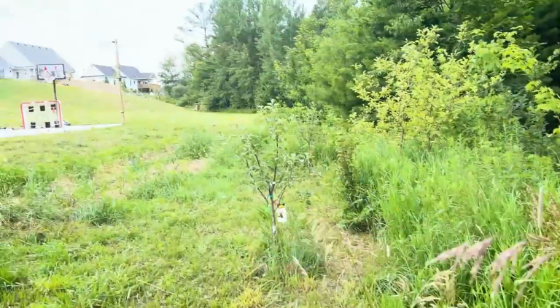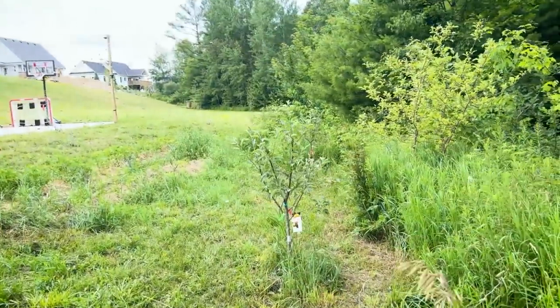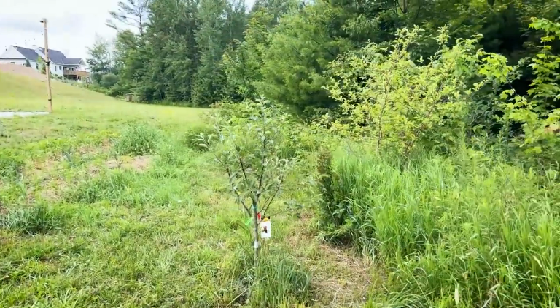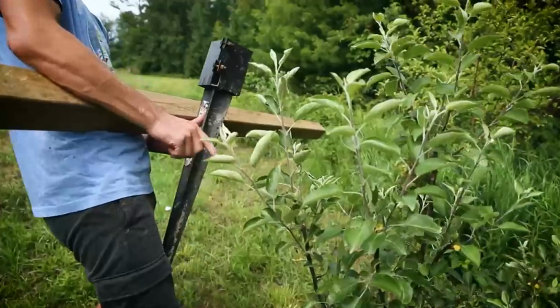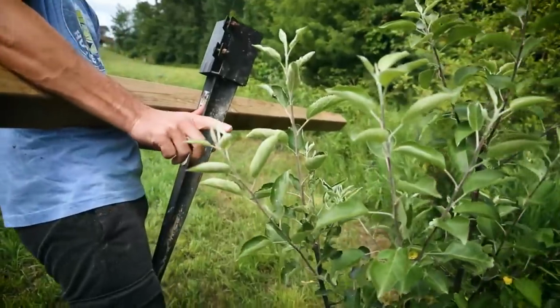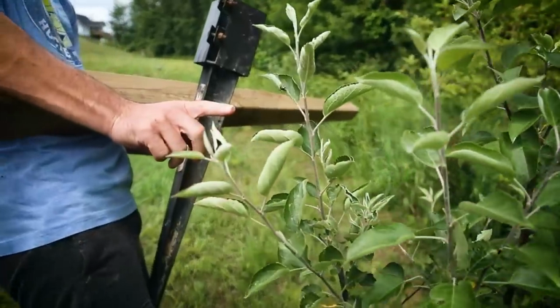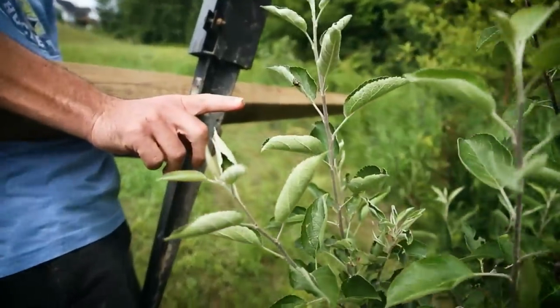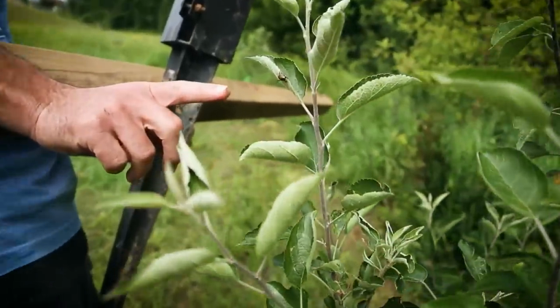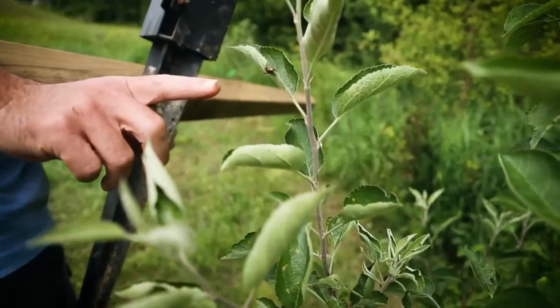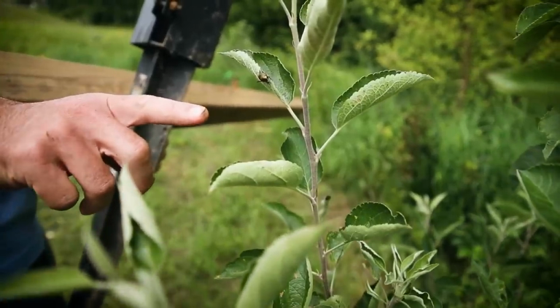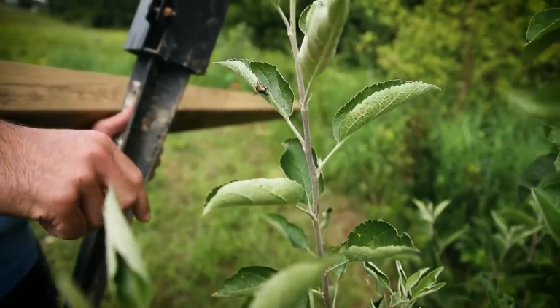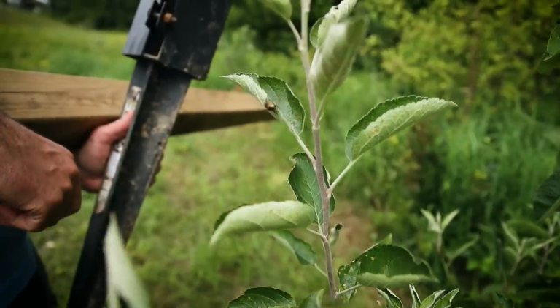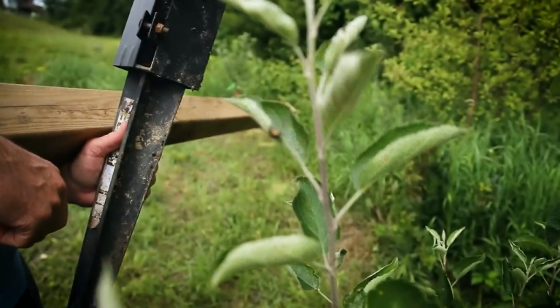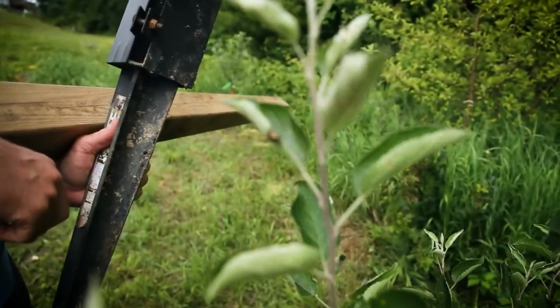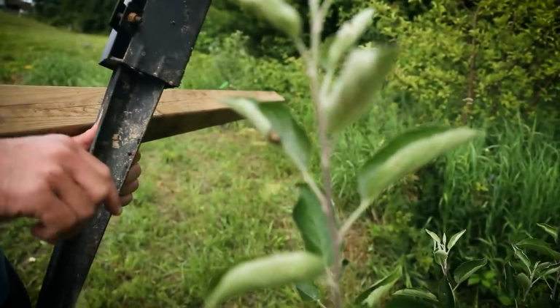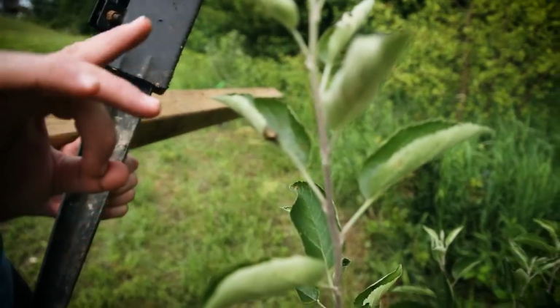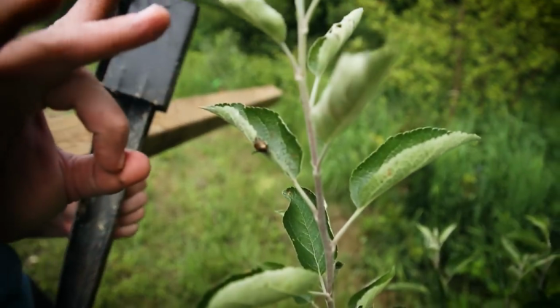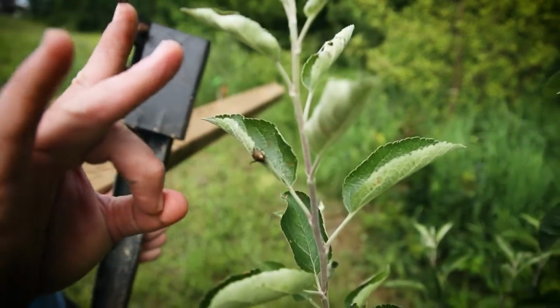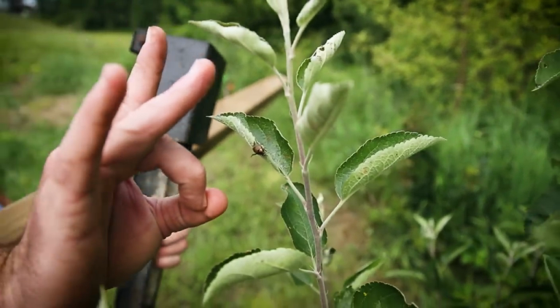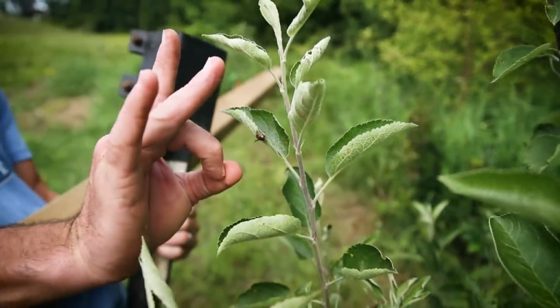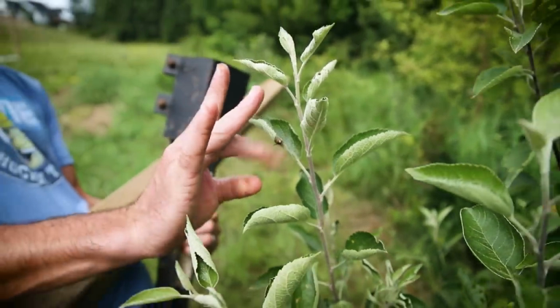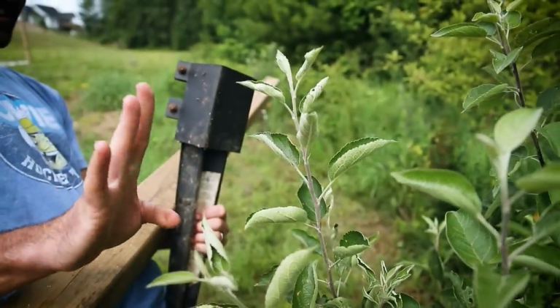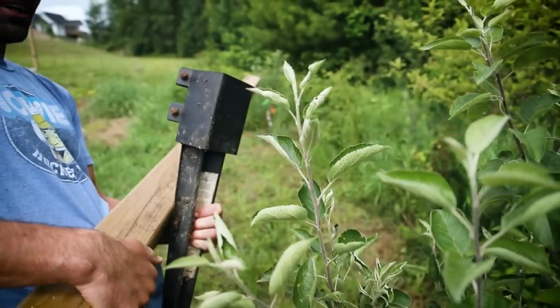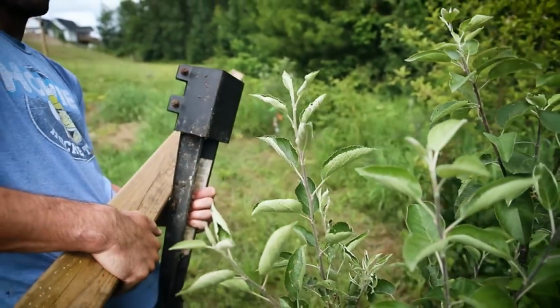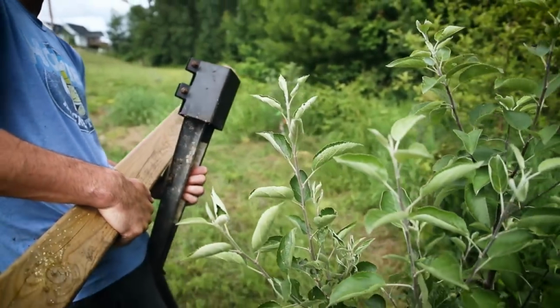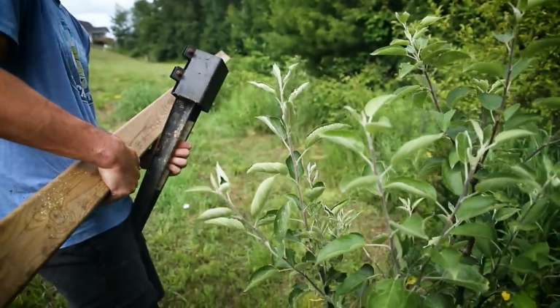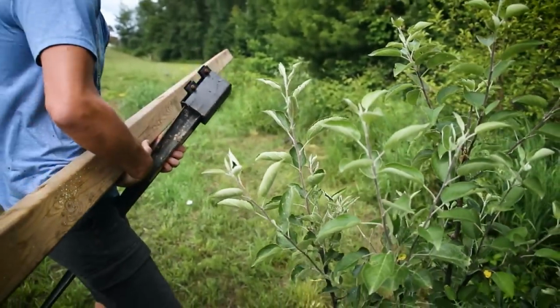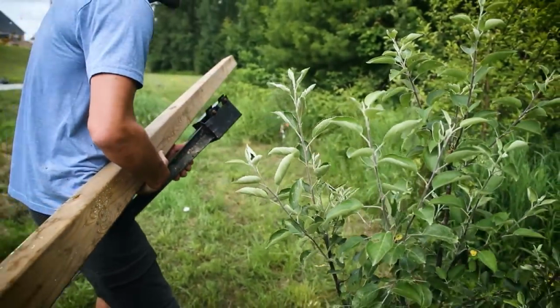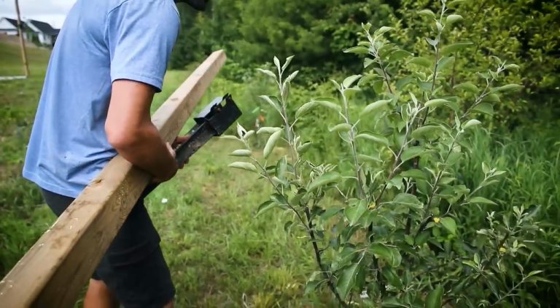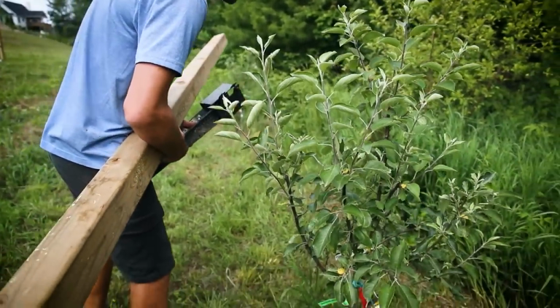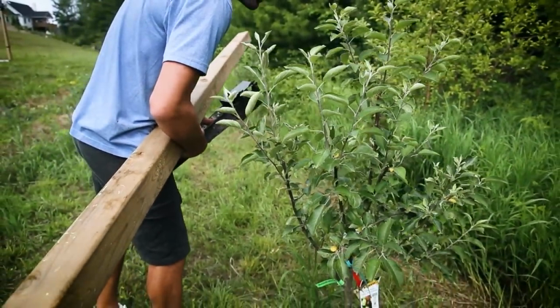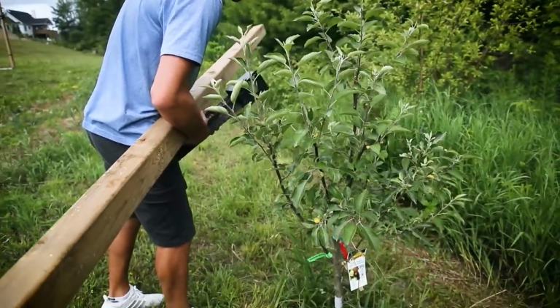Look at this tree — these are the worst things in the world. They're Japanese beetles, they're an invasive species. Go live somewhere else. Alright, let's go to Home Depot.